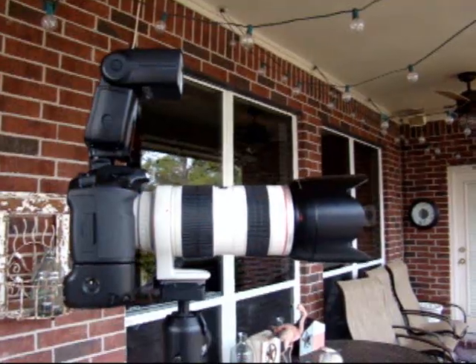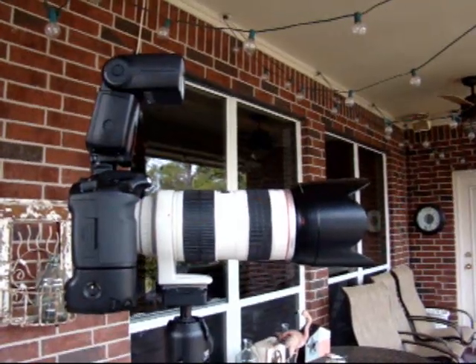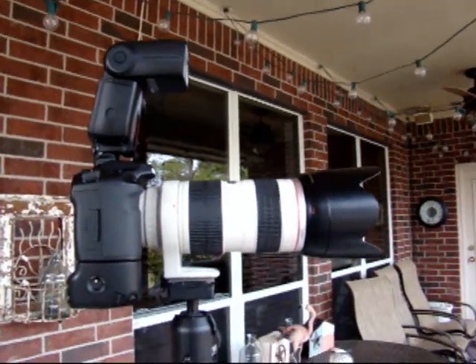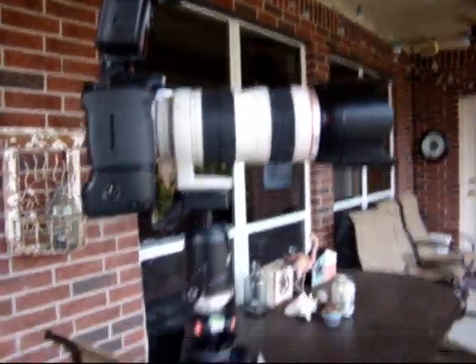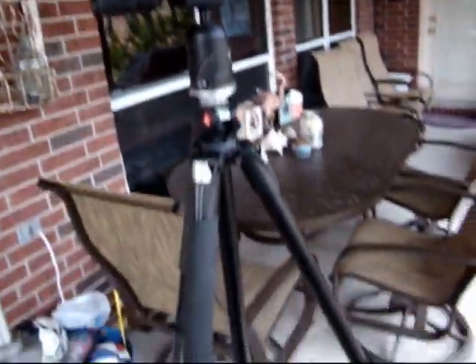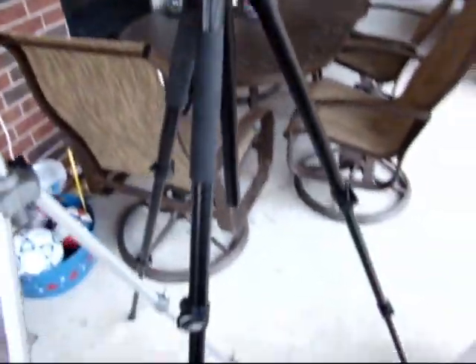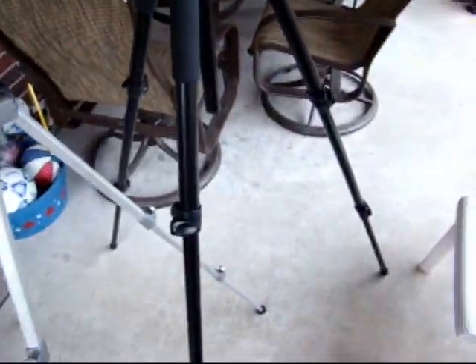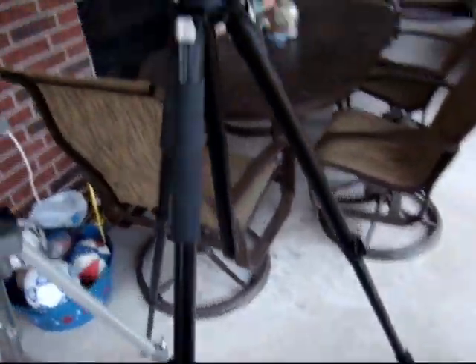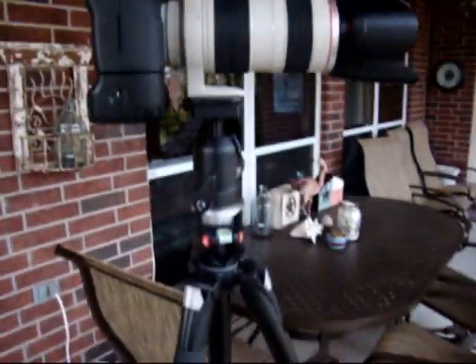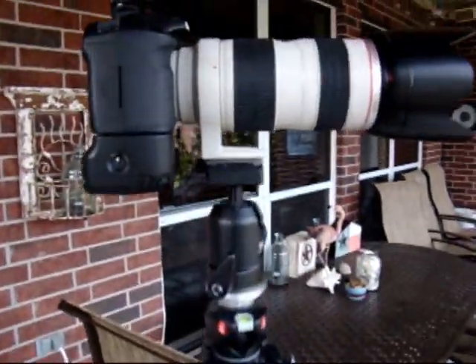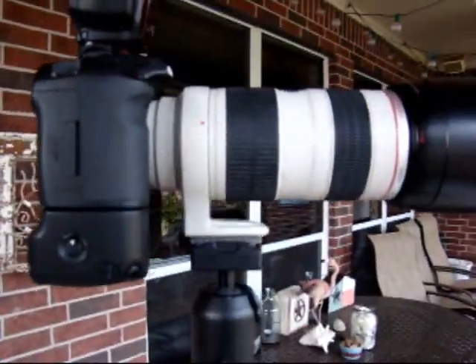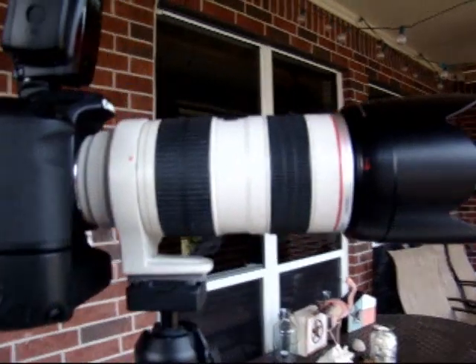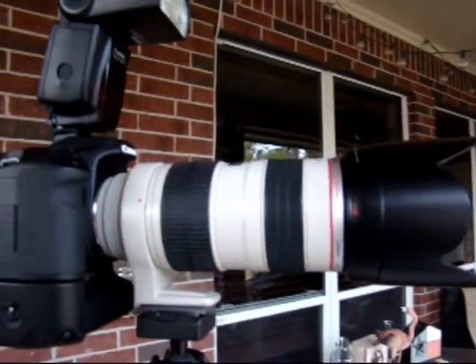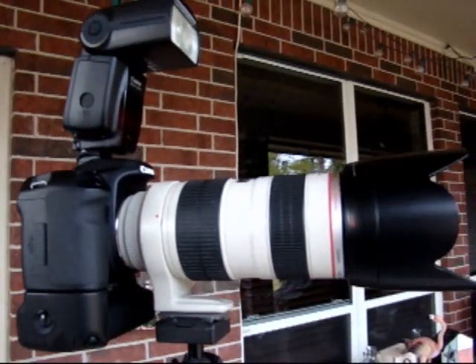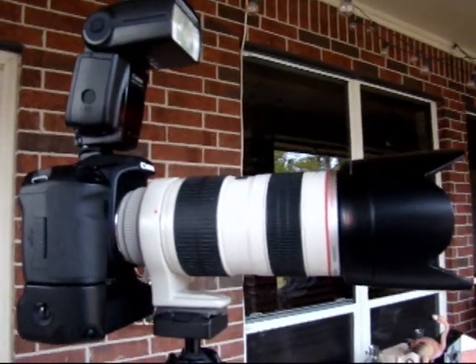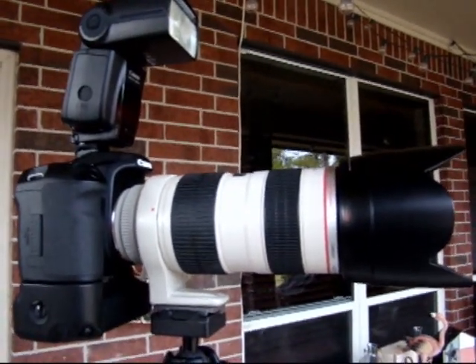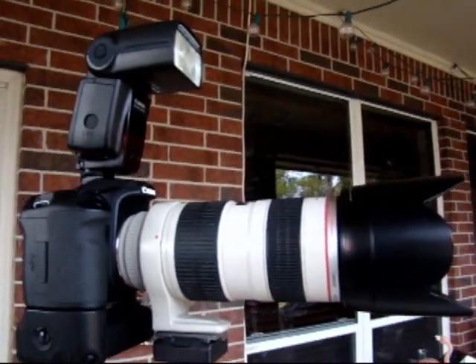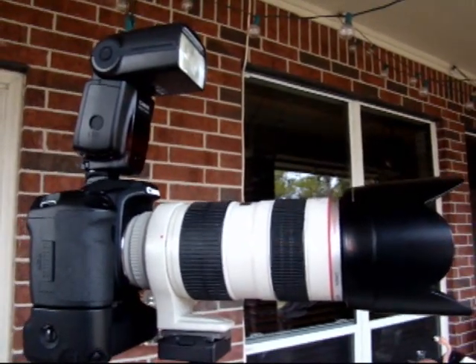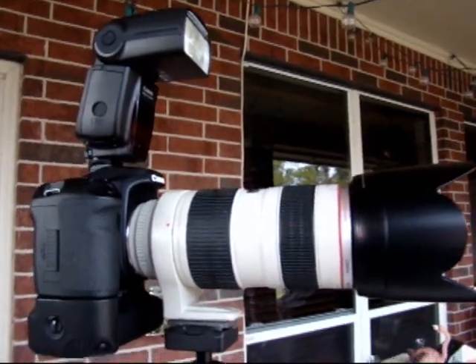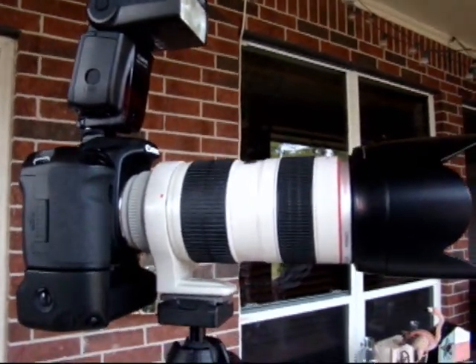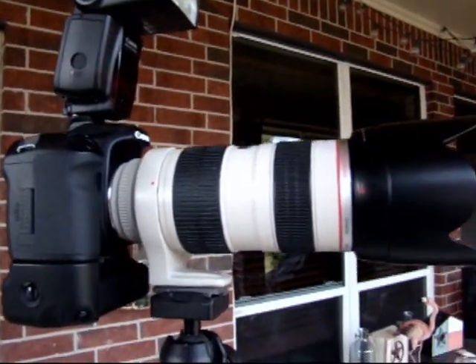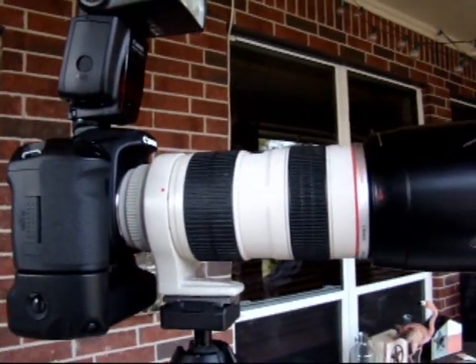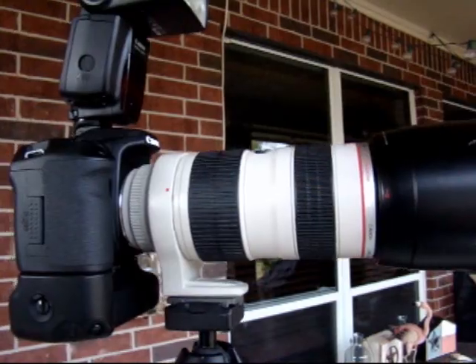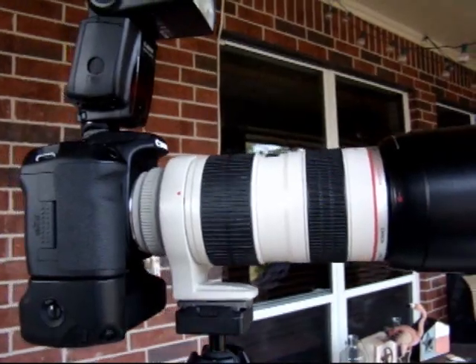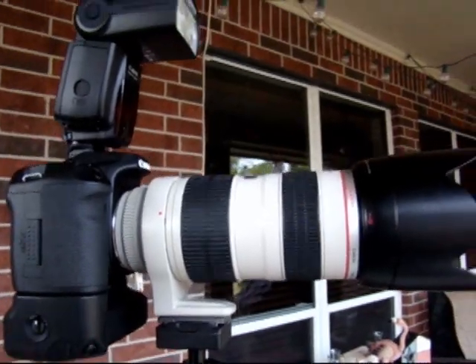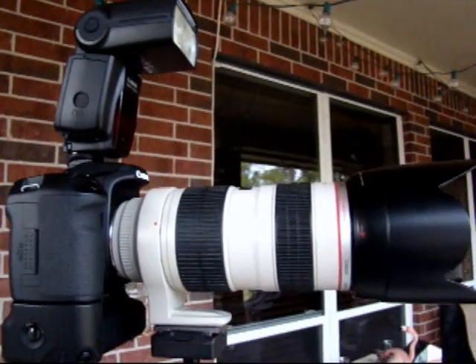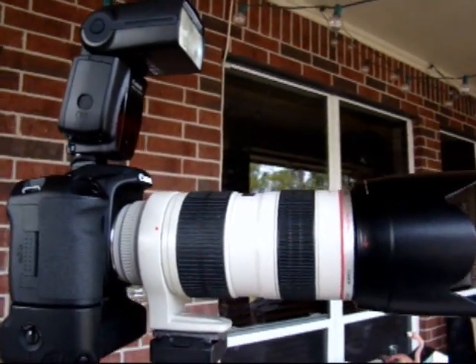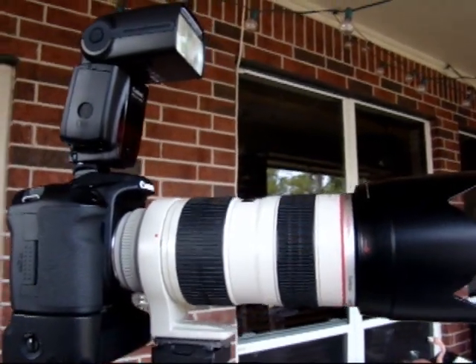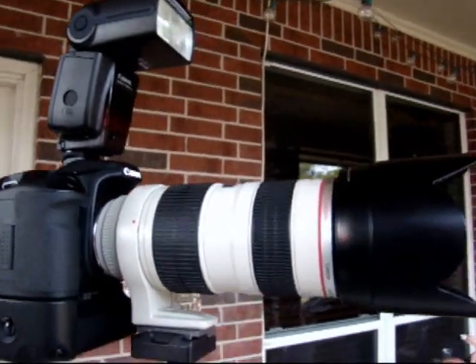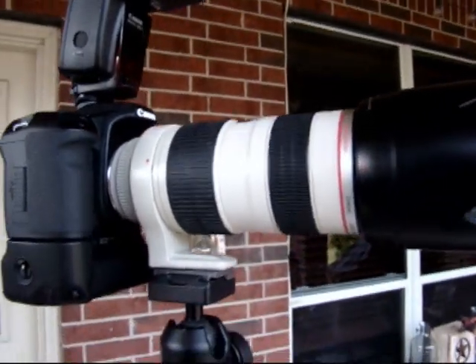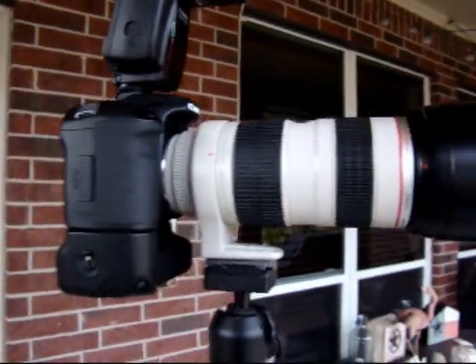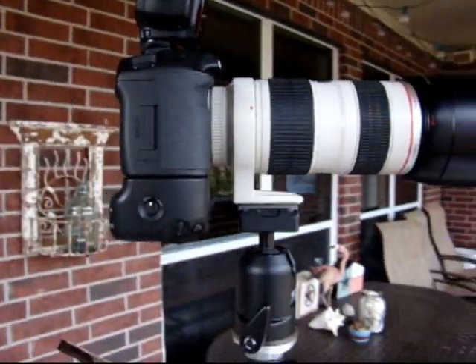Hey, this is D-Live with Photography. I got my Manfrotto Z-55 X-Pro-B with the 488 RC2 head. I've had a lot of questions about stability and how much weight it can handle ever since I posted my review about six months ago. So today I thought I'd show you in a little video.